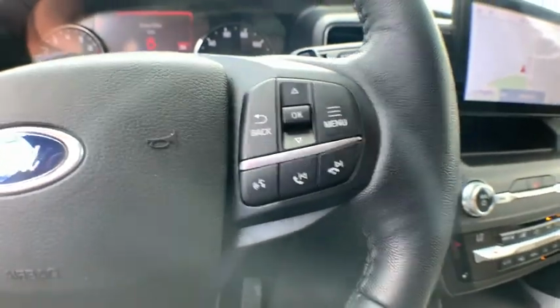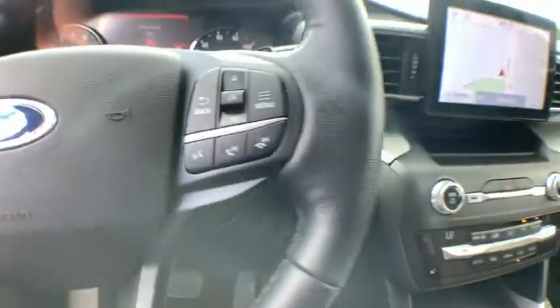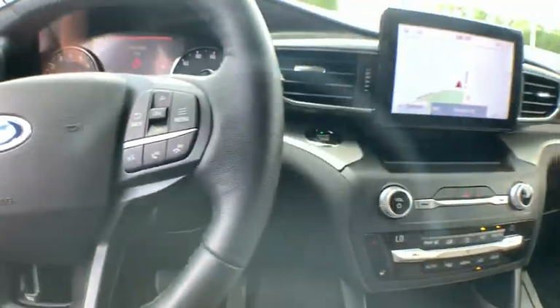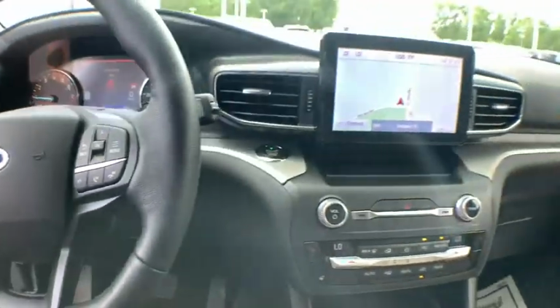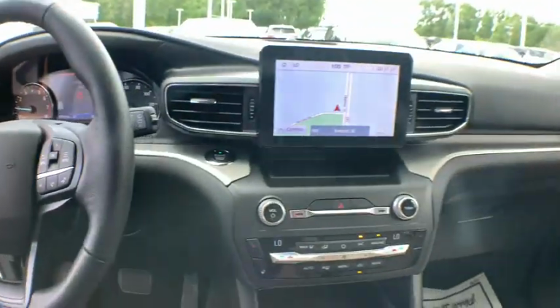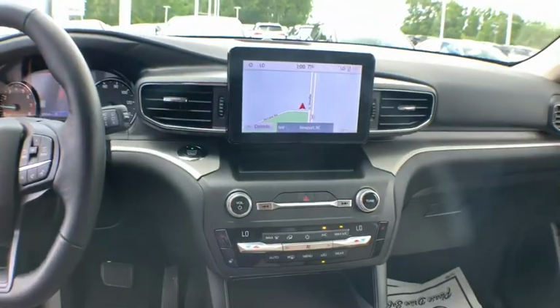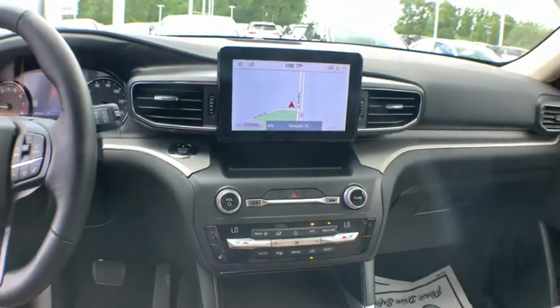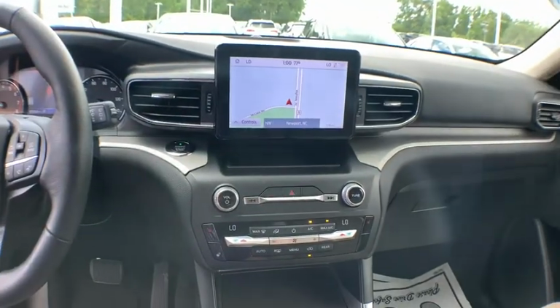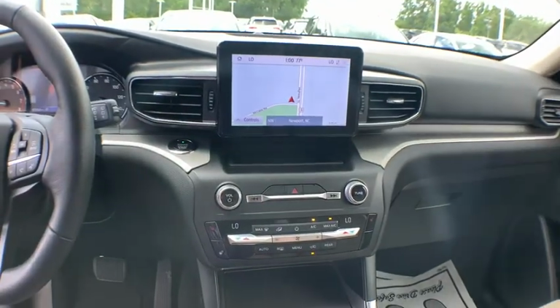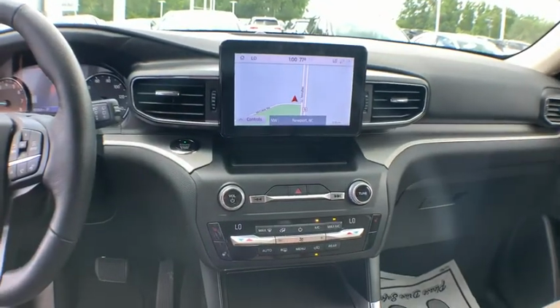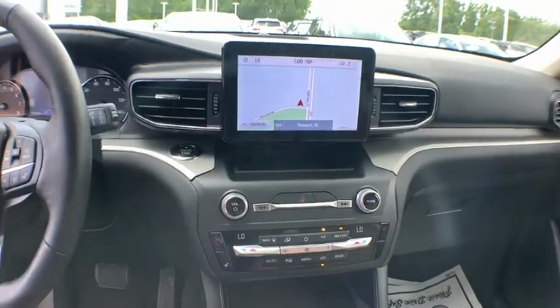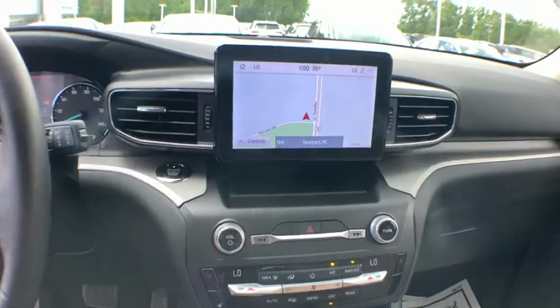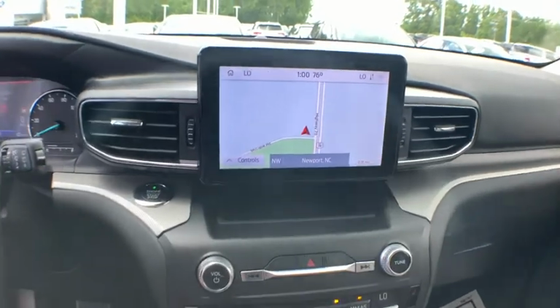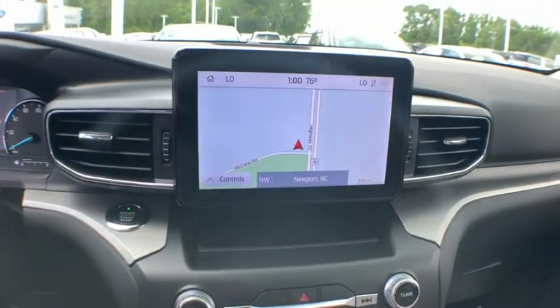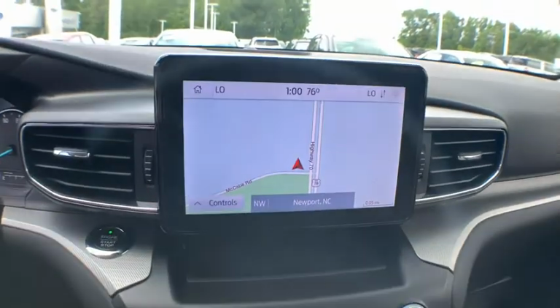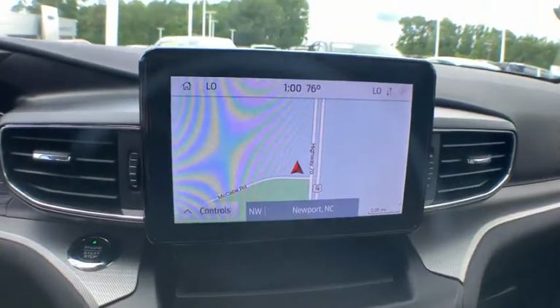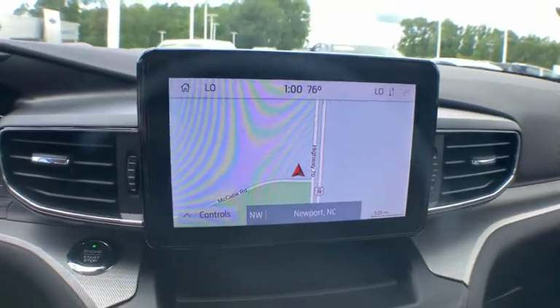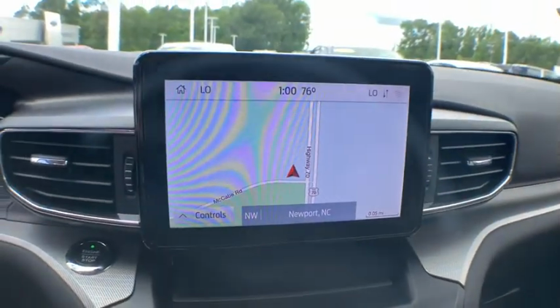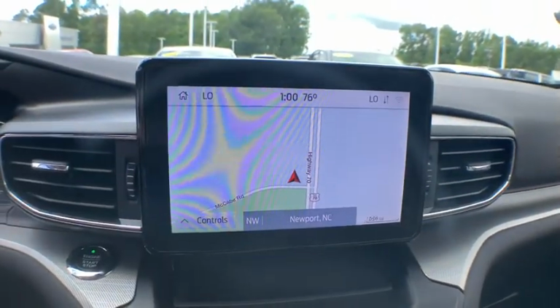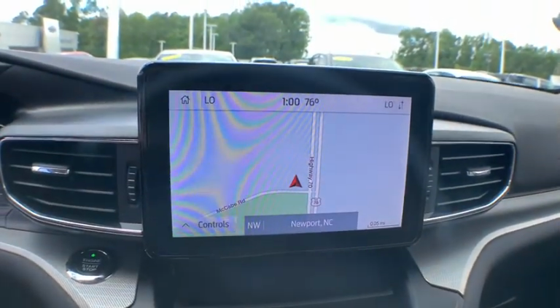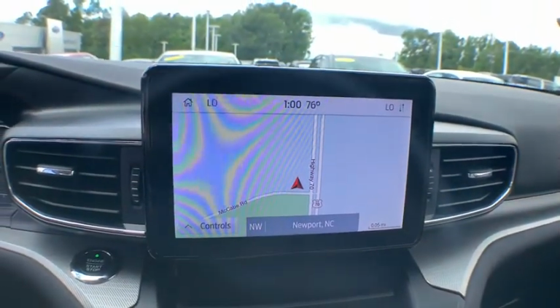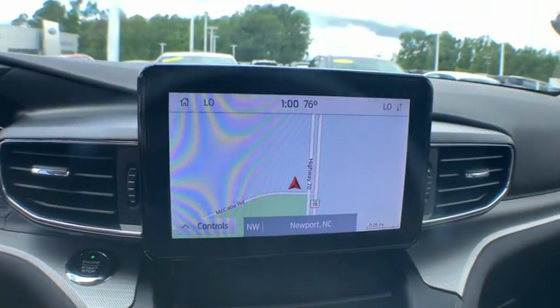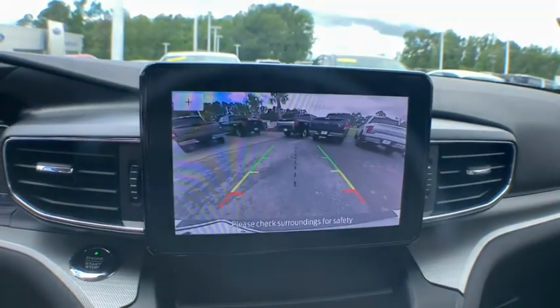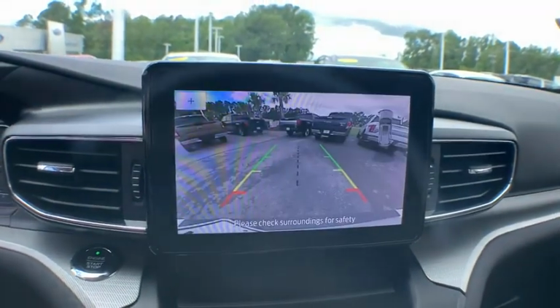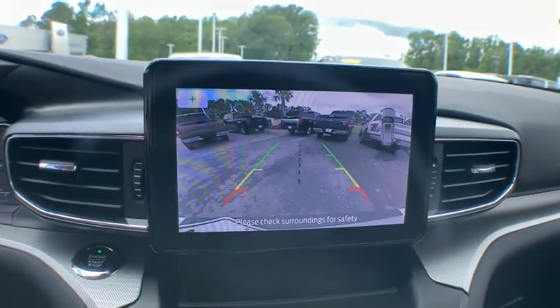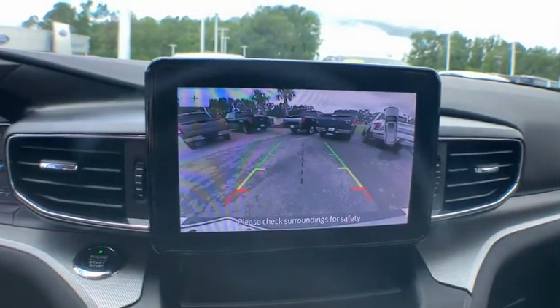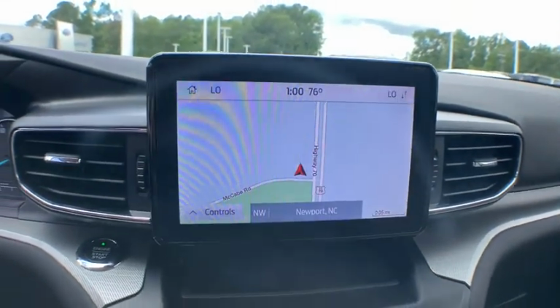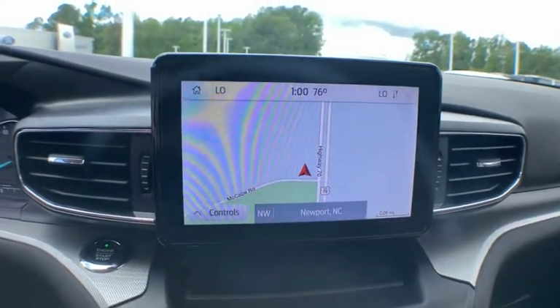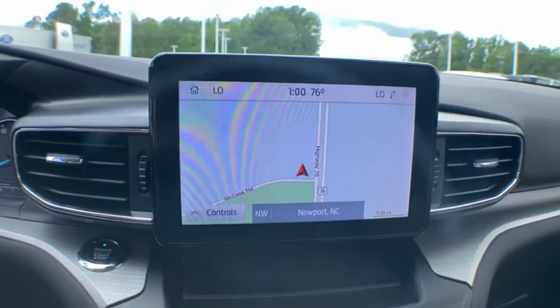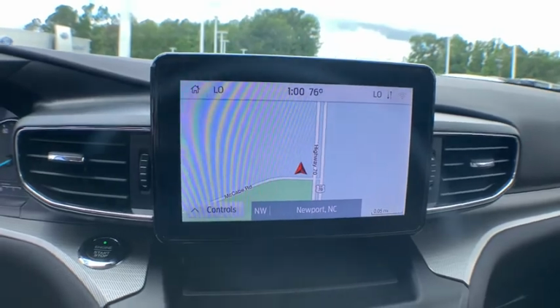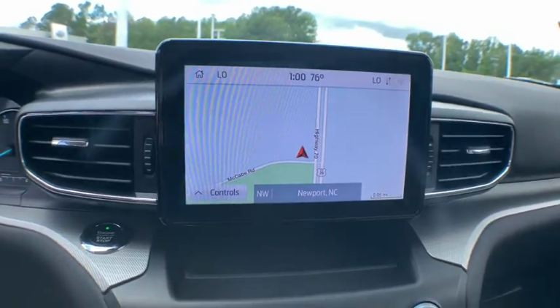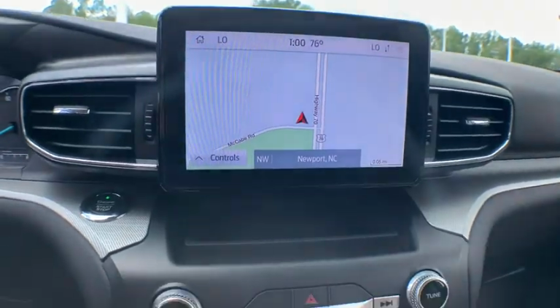Electronic stability control, security system, compass, power windows, trip computer, rear window defroster, overhead console, tachometer, brake assist.